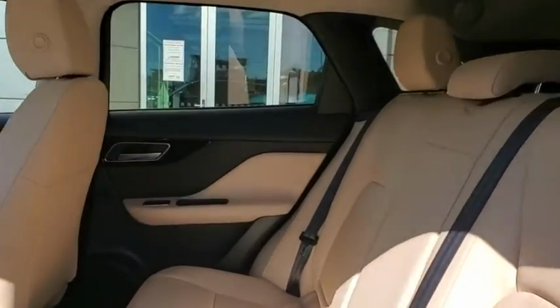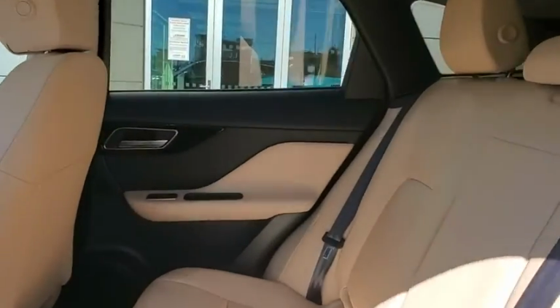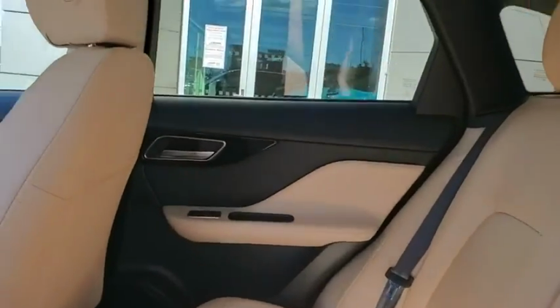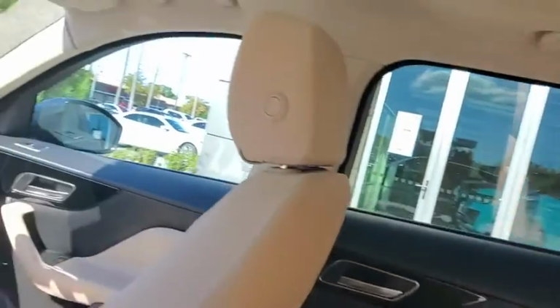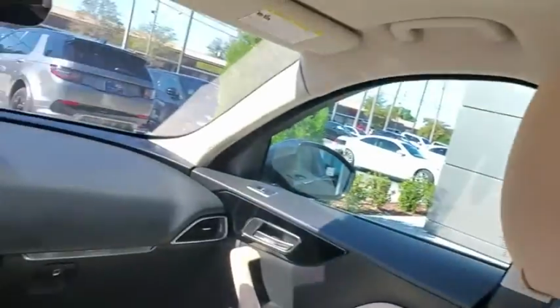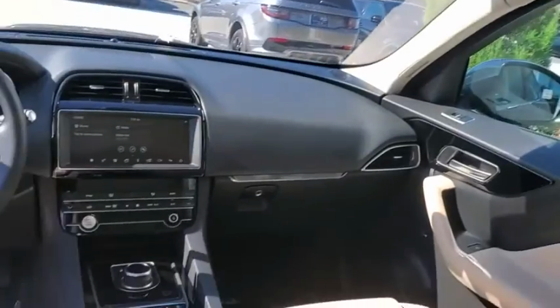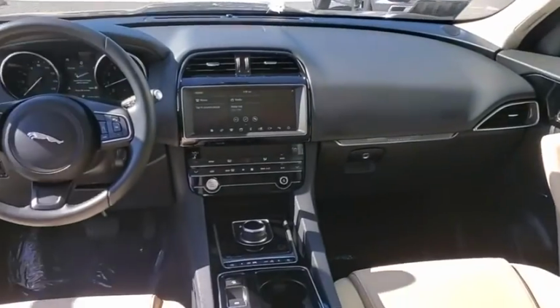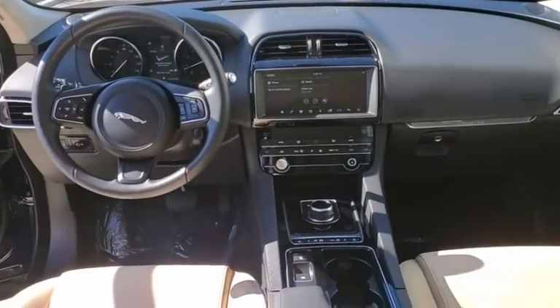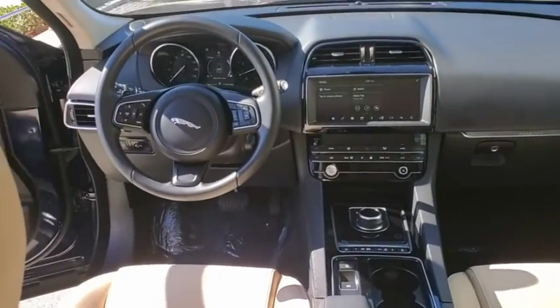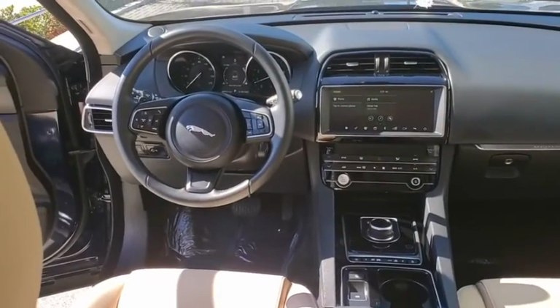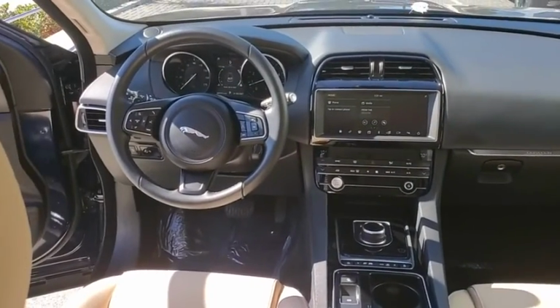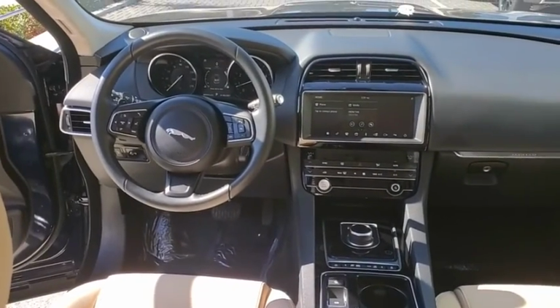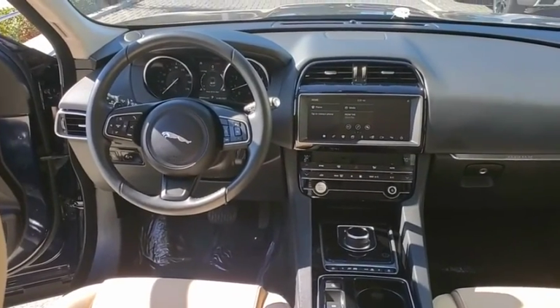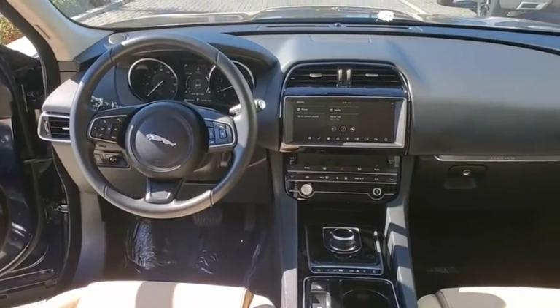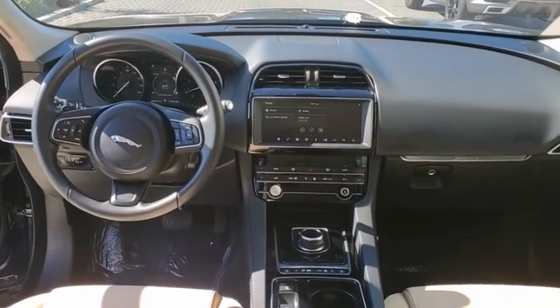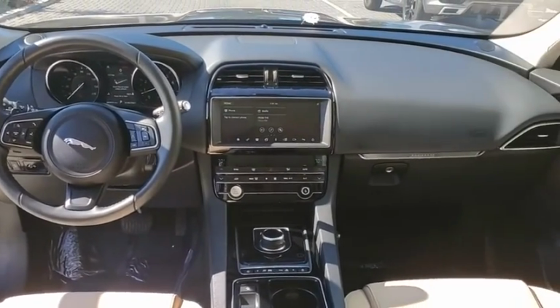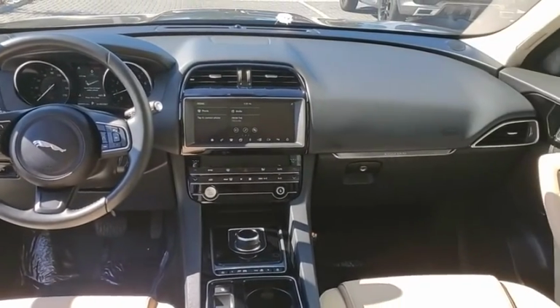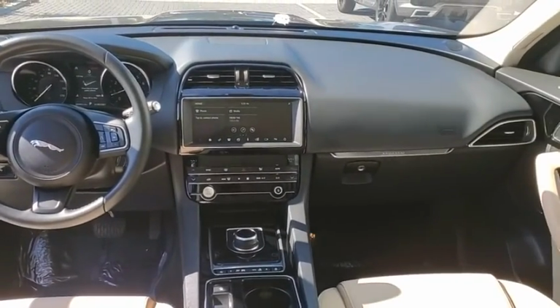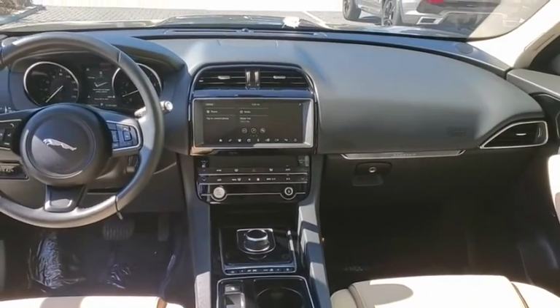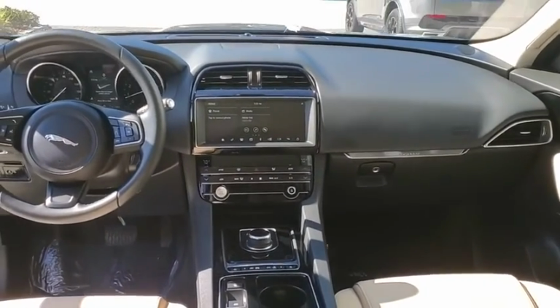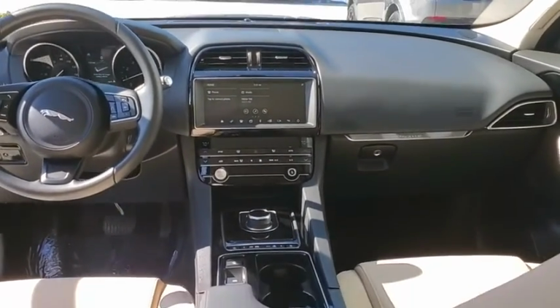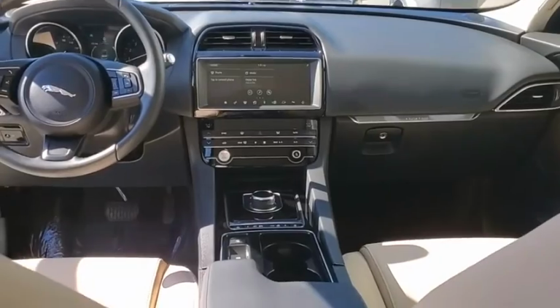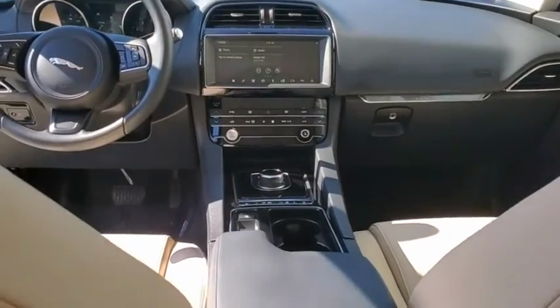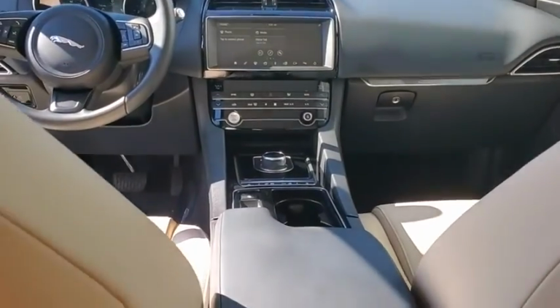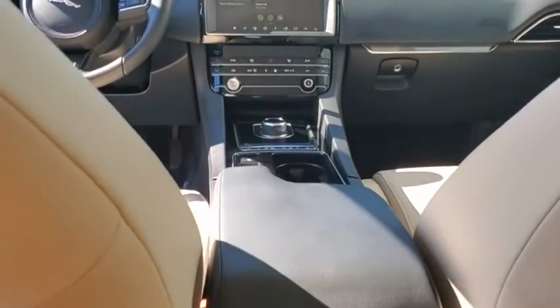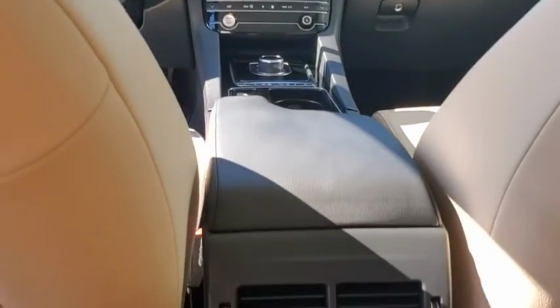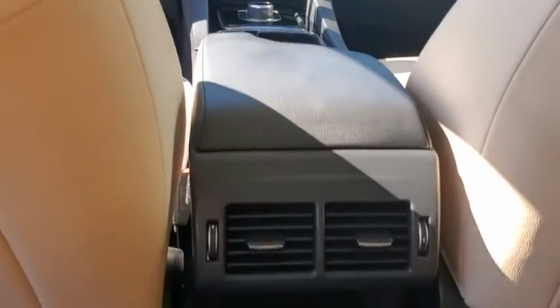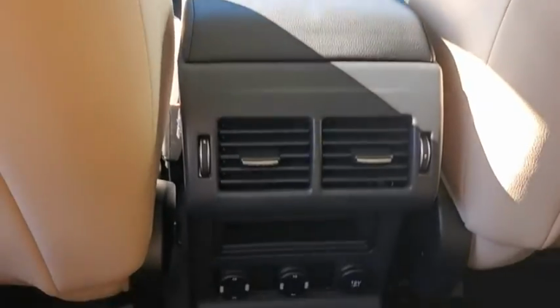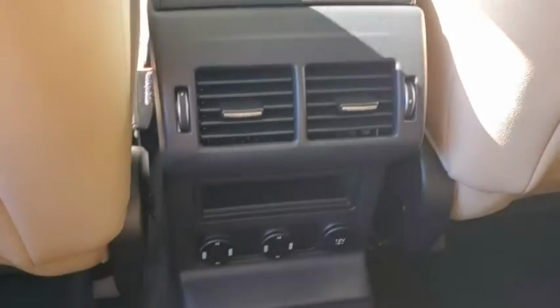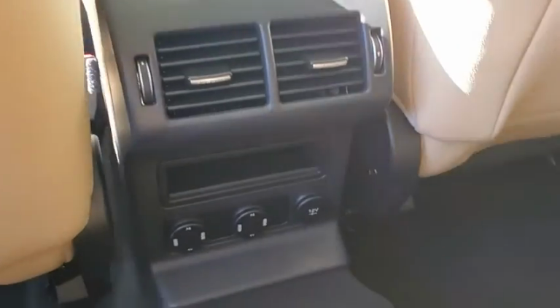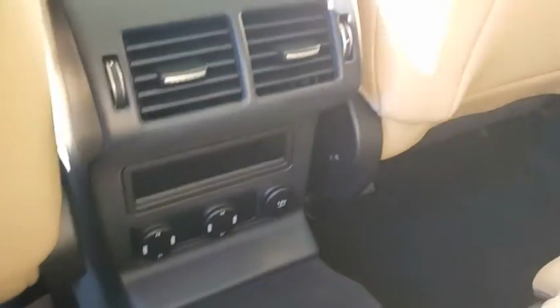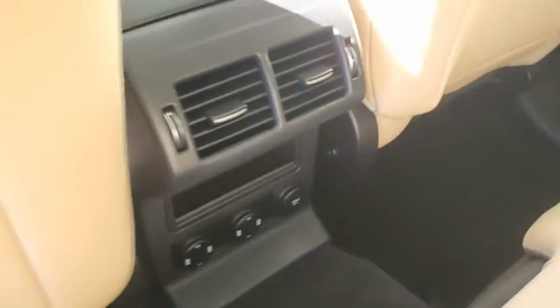Security system, compass, power windows, trip computer, overhead console, remote keyless entry, tachometer, panic alarm, brake assist, power moonroof.